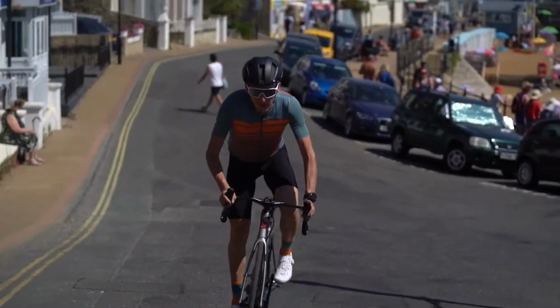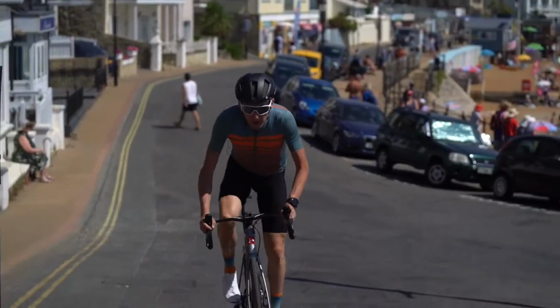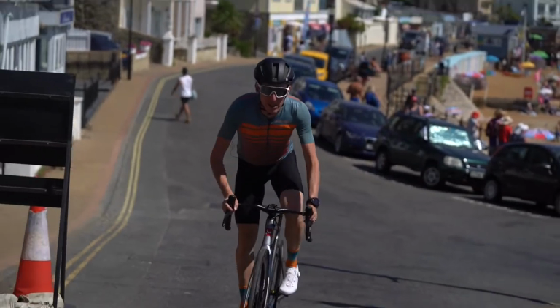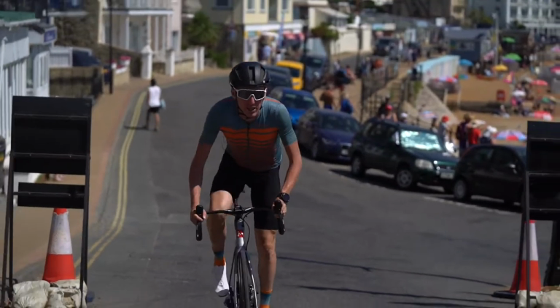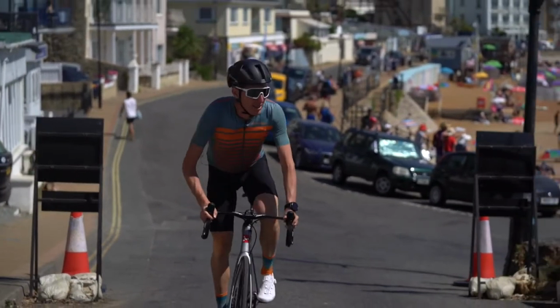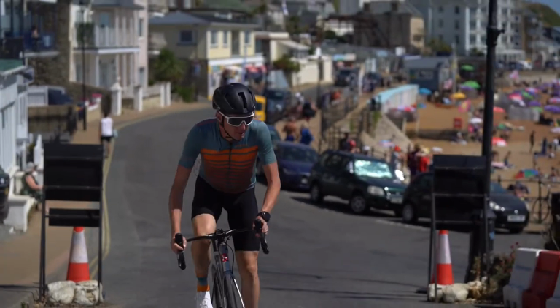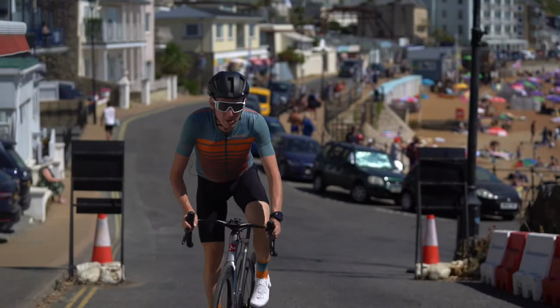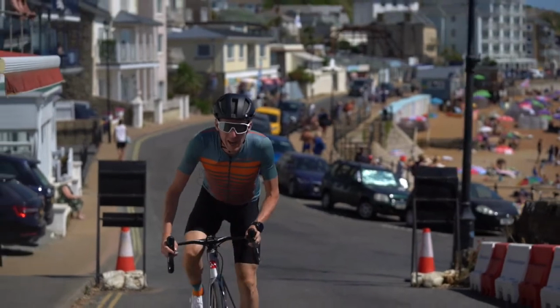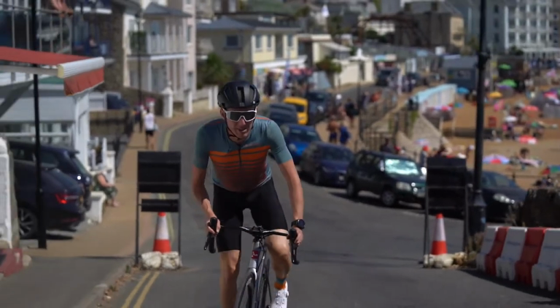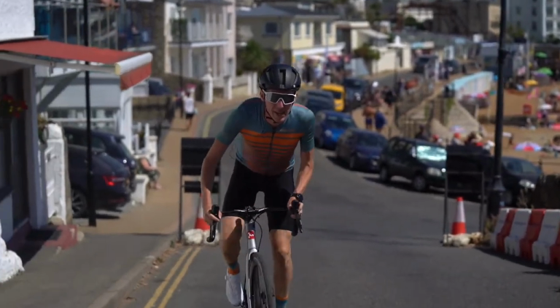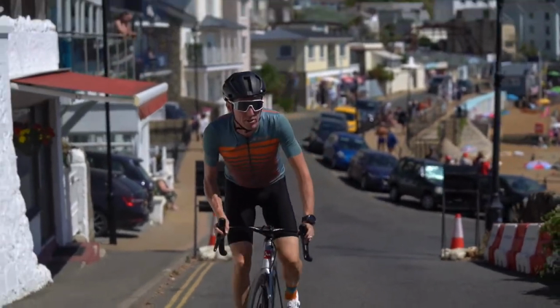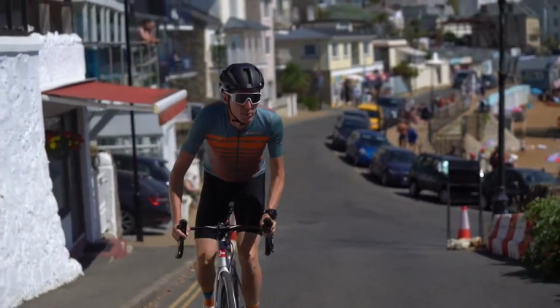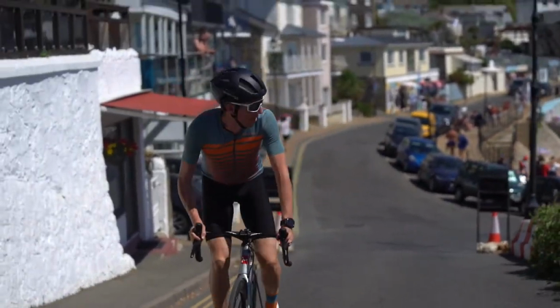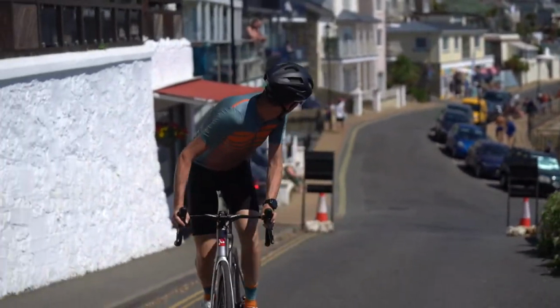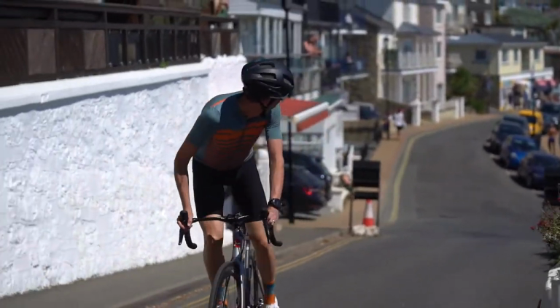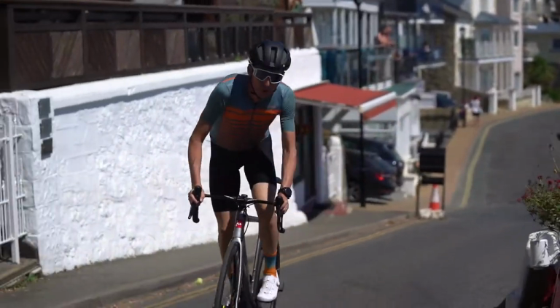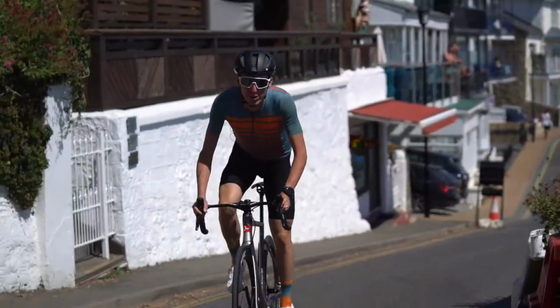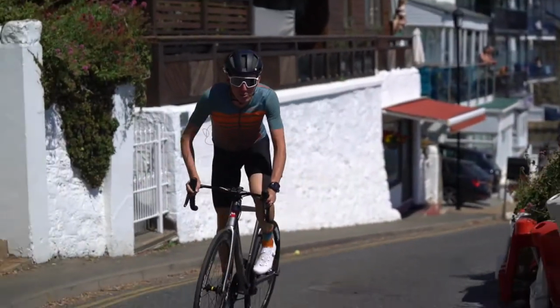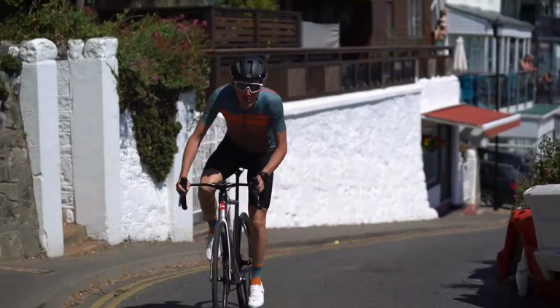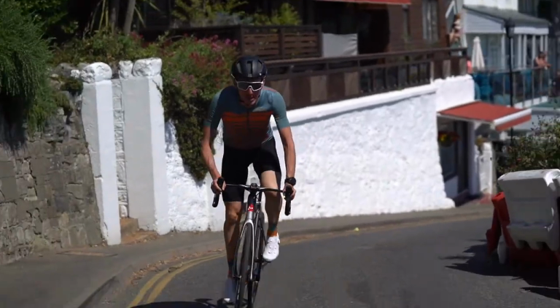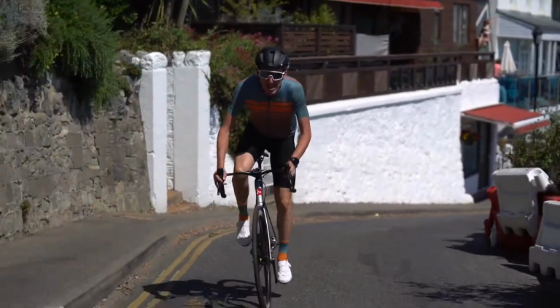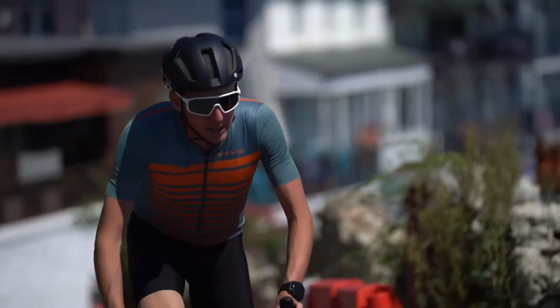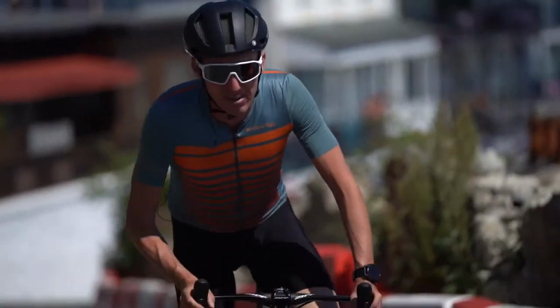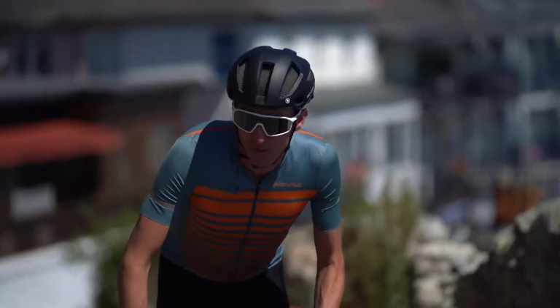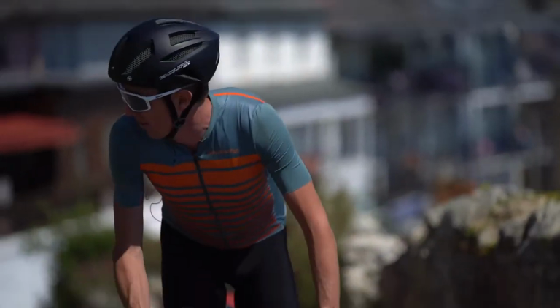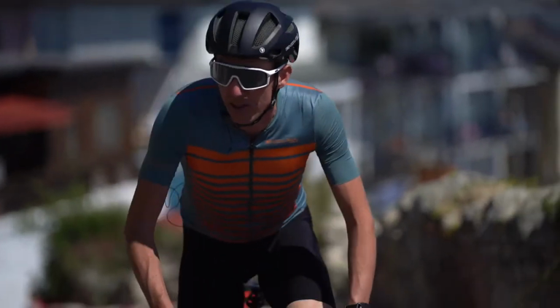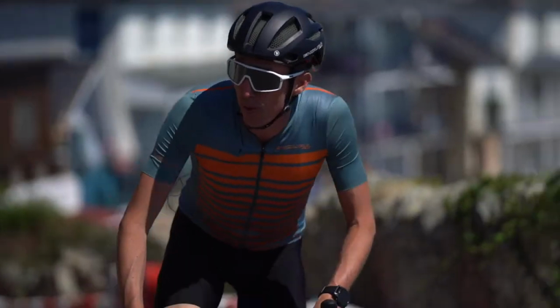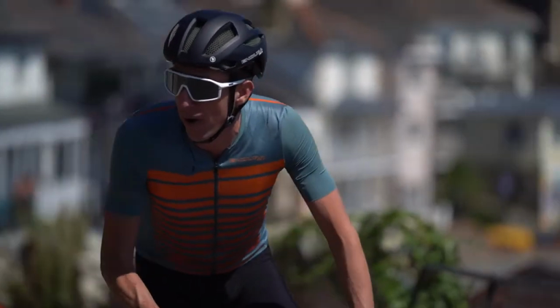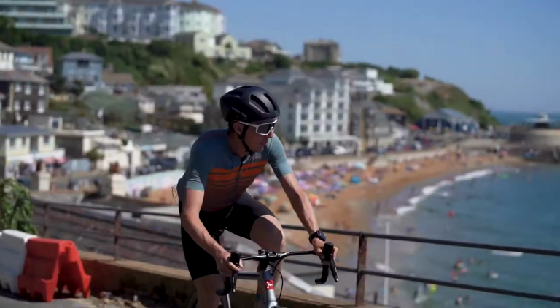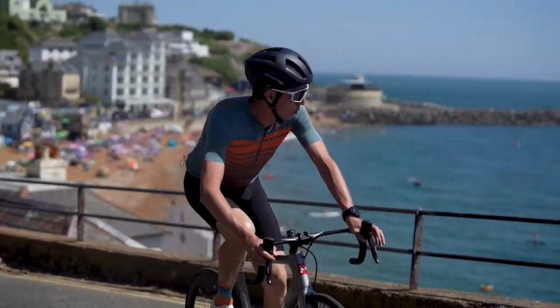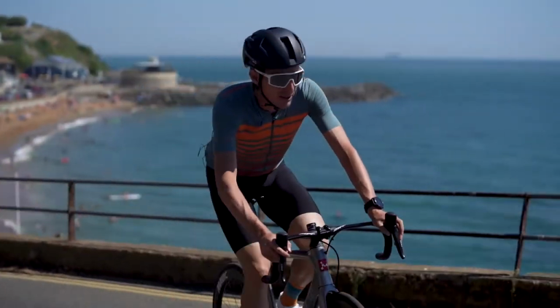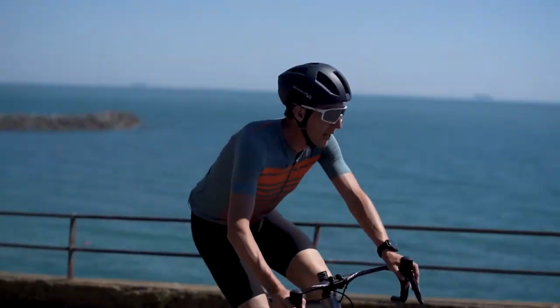This is where the race gets interesting. The race has come down a steep descent onto Ventnor Beach, onto the Esplanade. Beautiful views today, loads of people on the beach. As you can see, it's a super narrow road. First switchback — don't go over the edge.